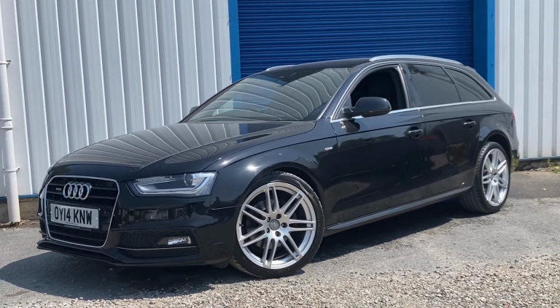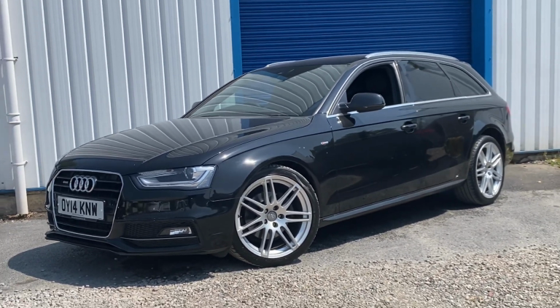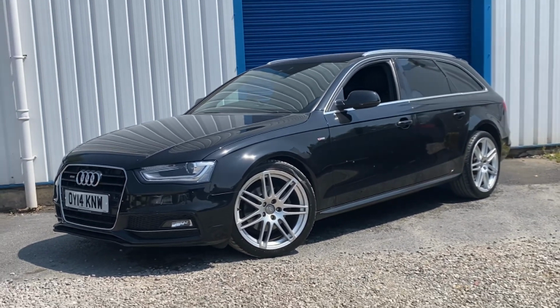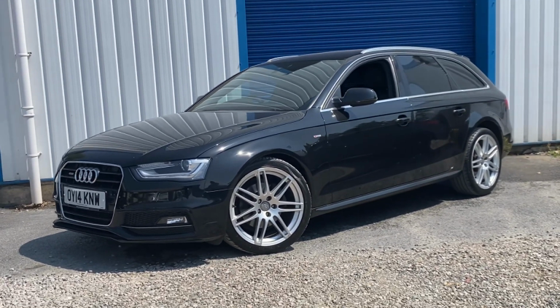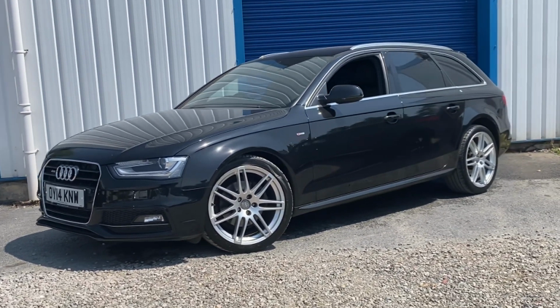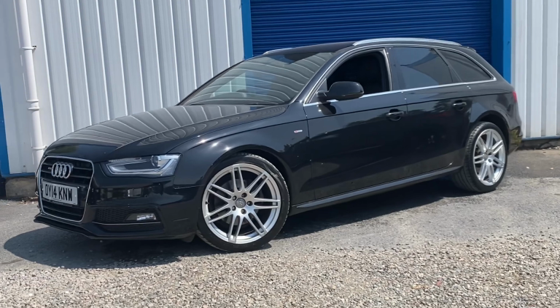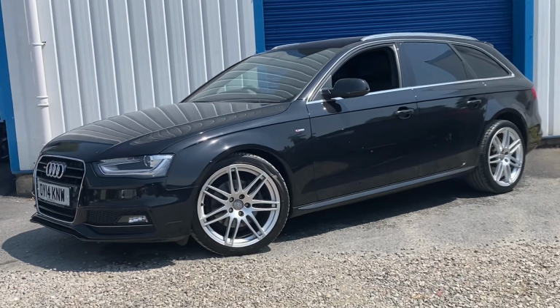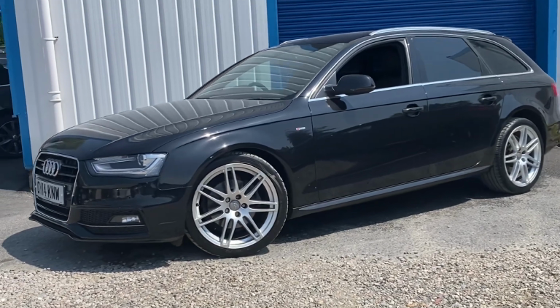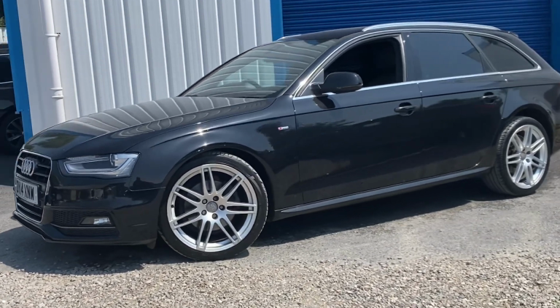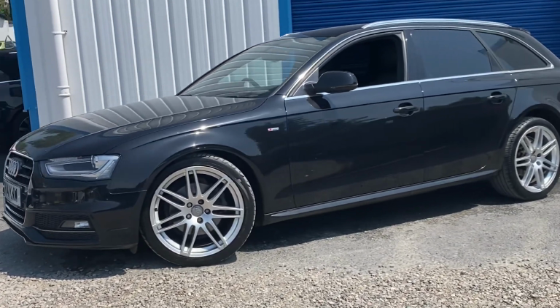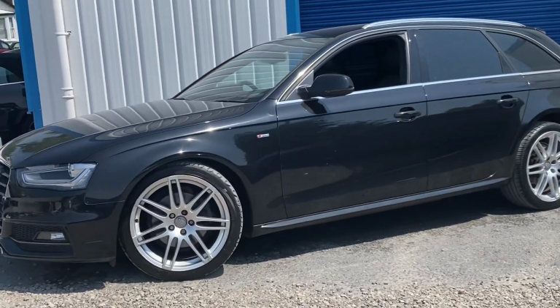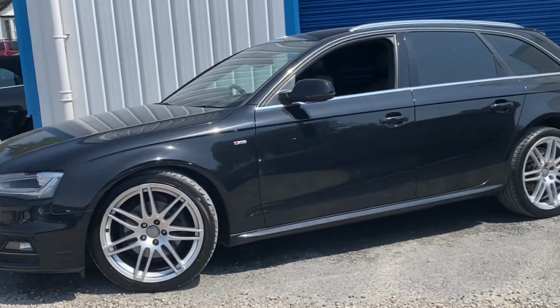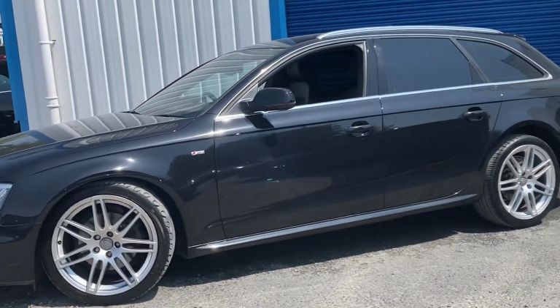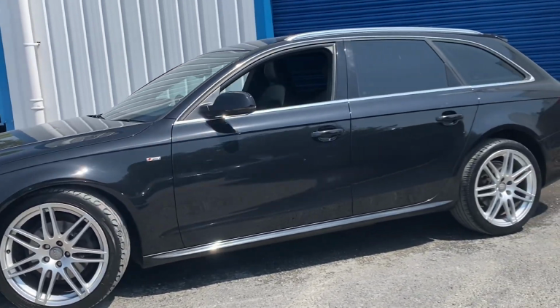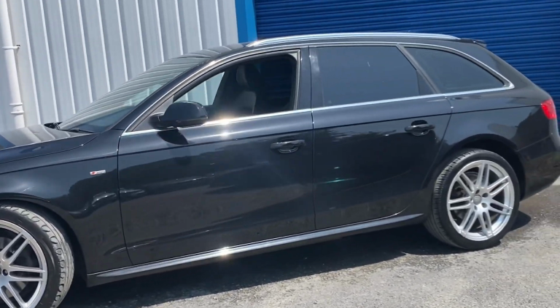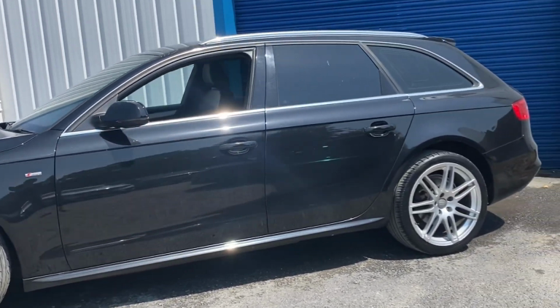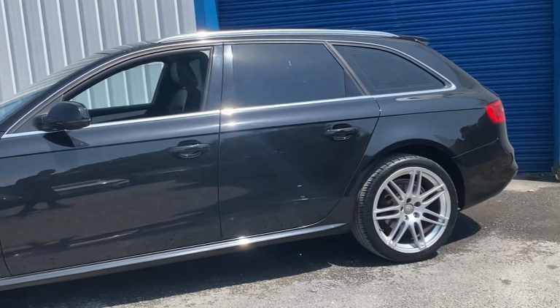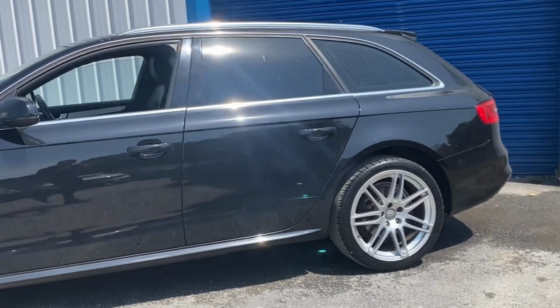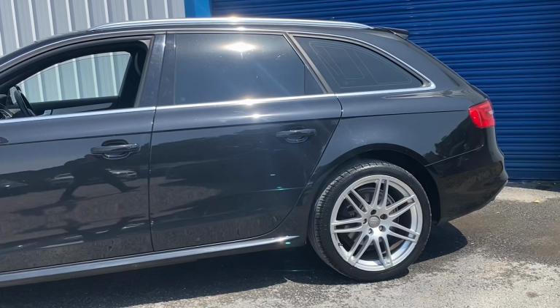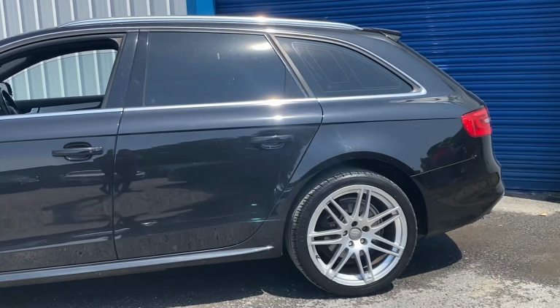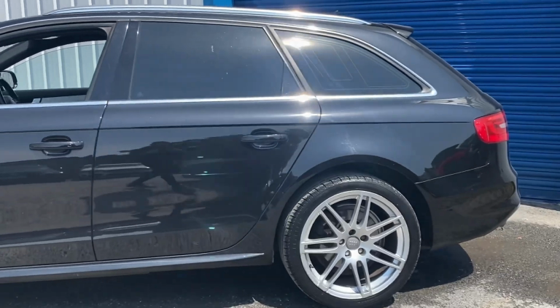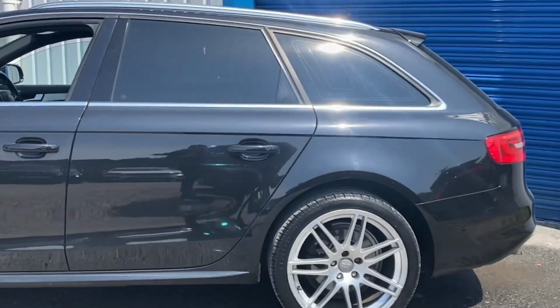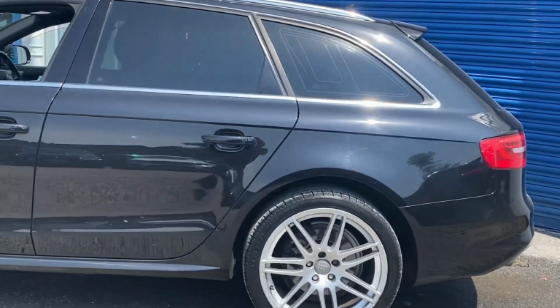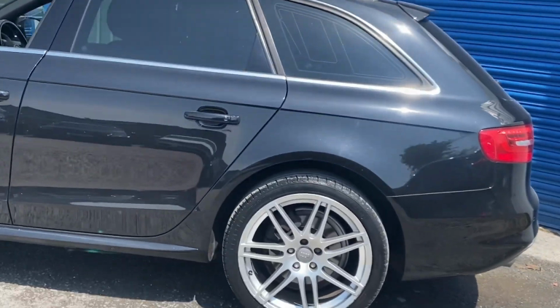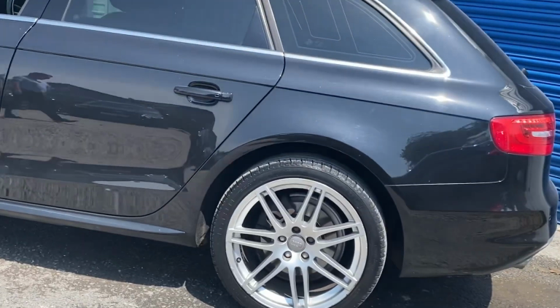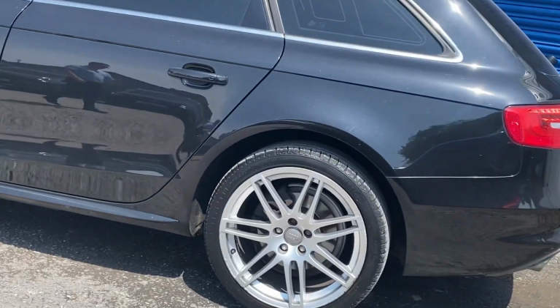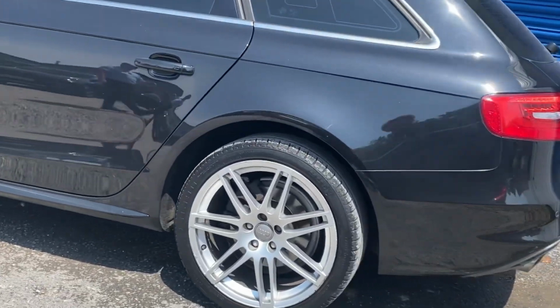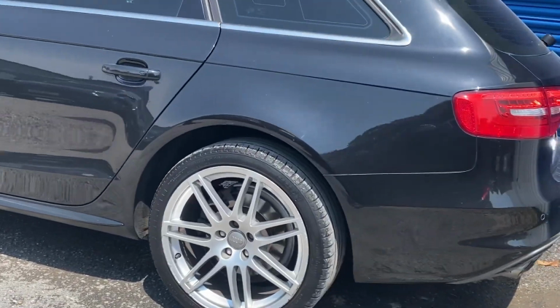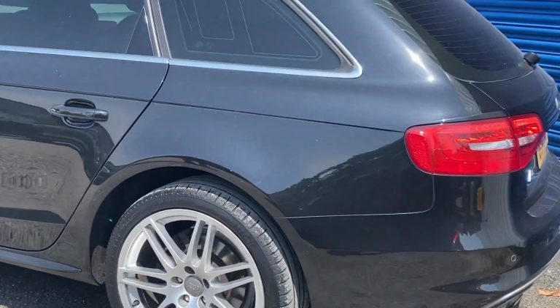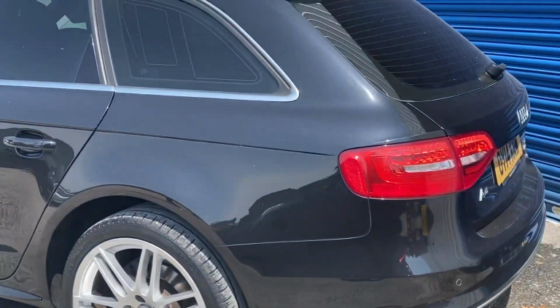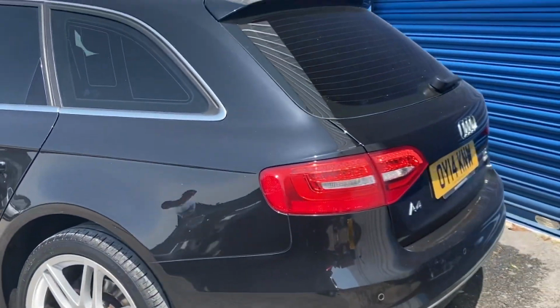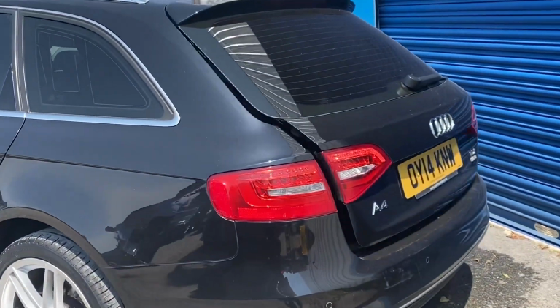It's a 2014 with 75,000 miles finished in deep black. It's got really good spec — front sensors on this one as well as rear, nice 18 inch wheels, and this one also comes with the electric tailgate which works off the key.